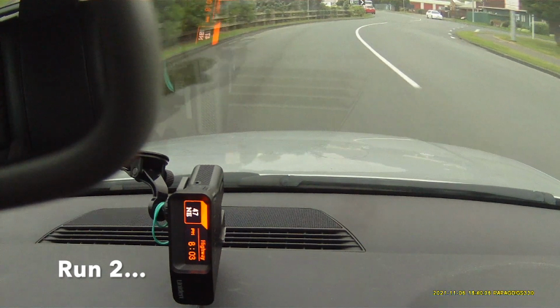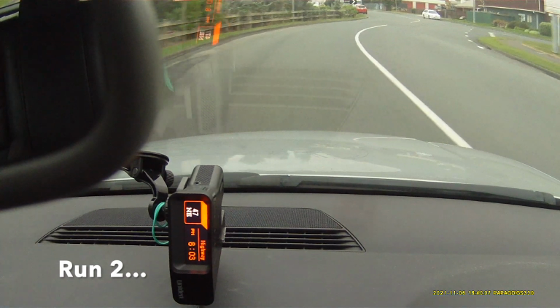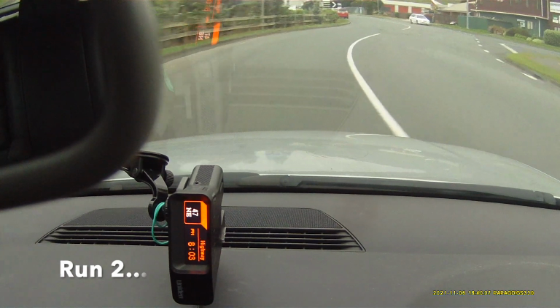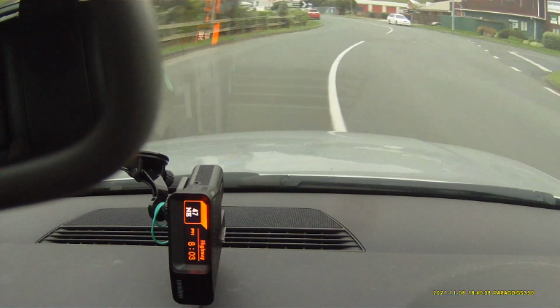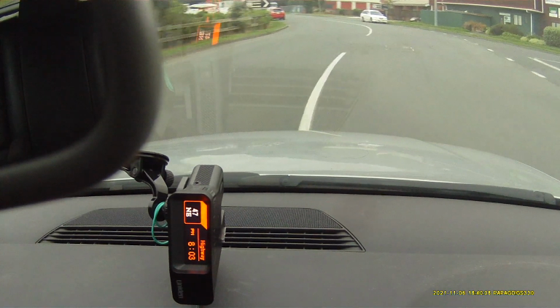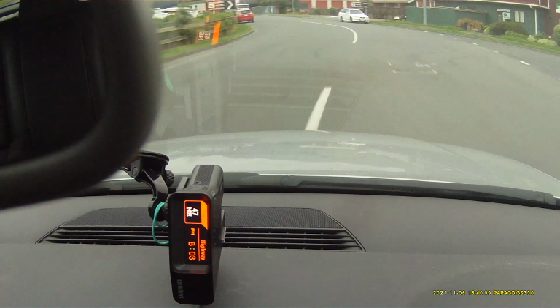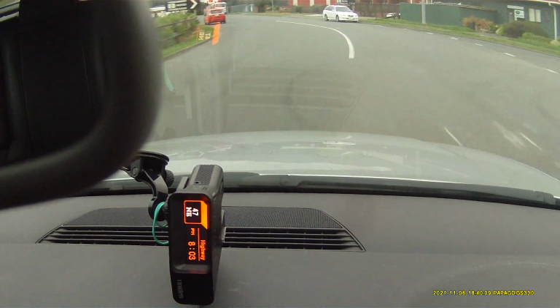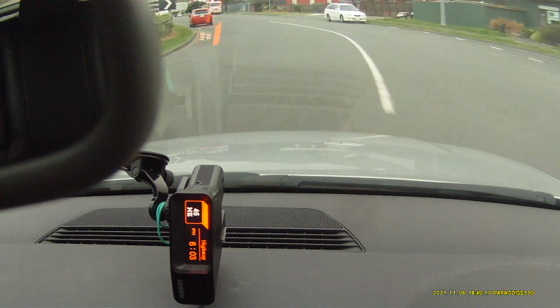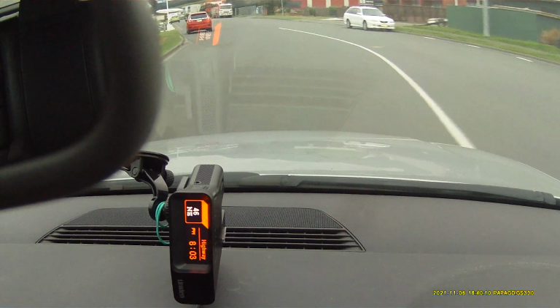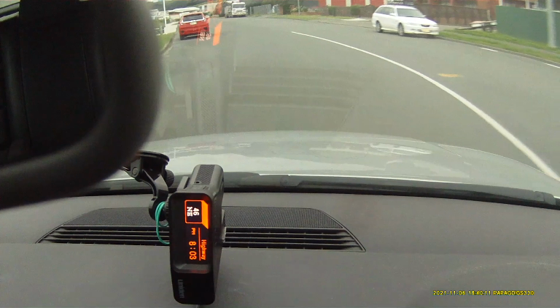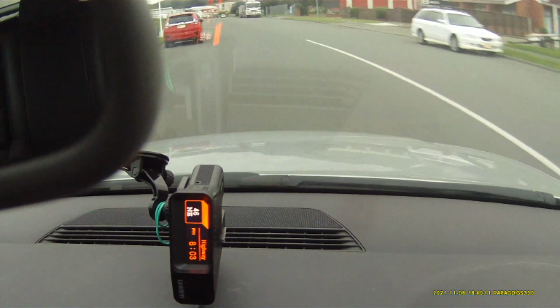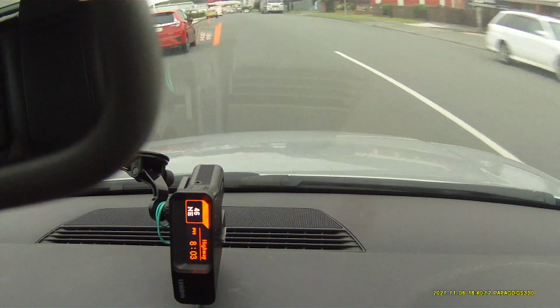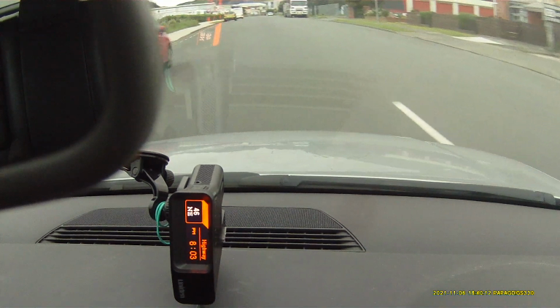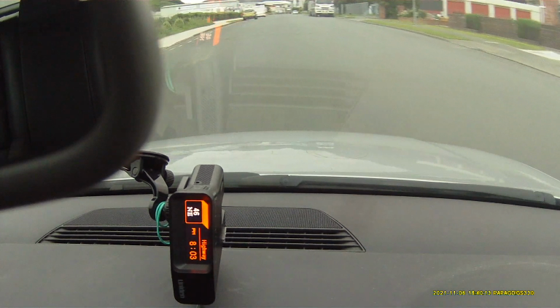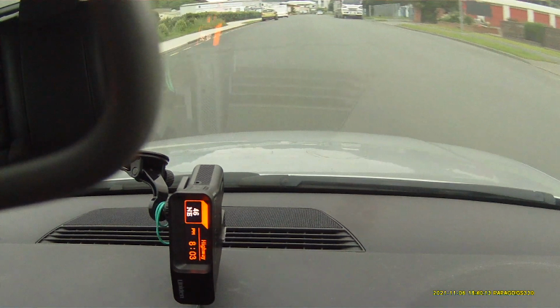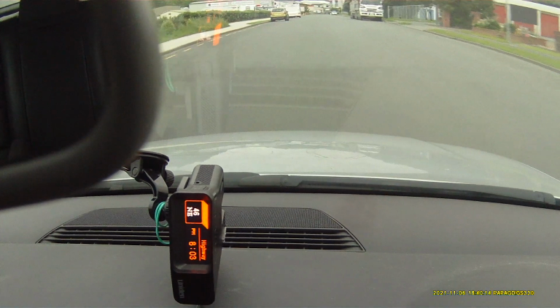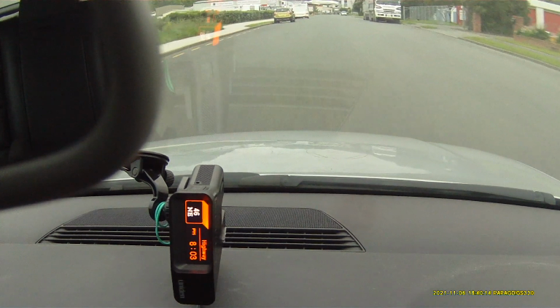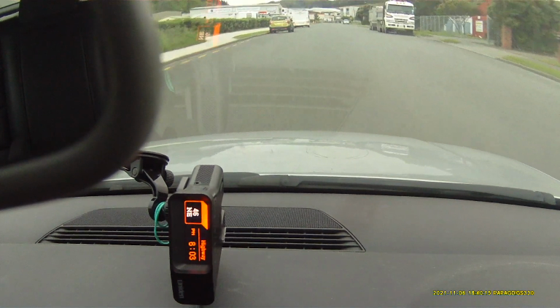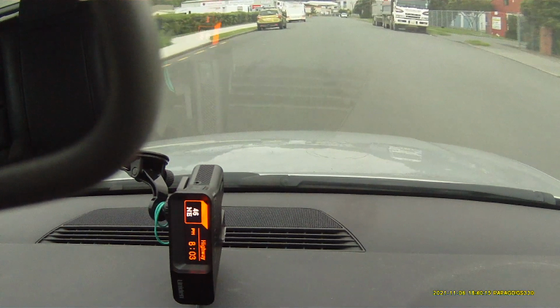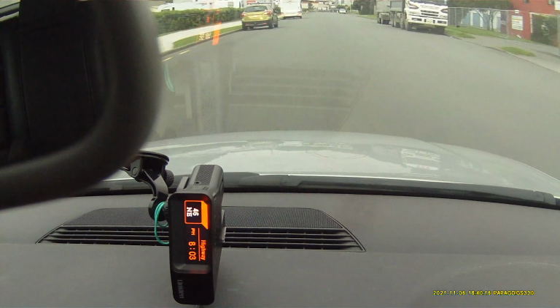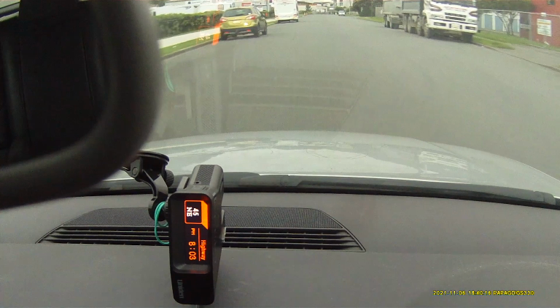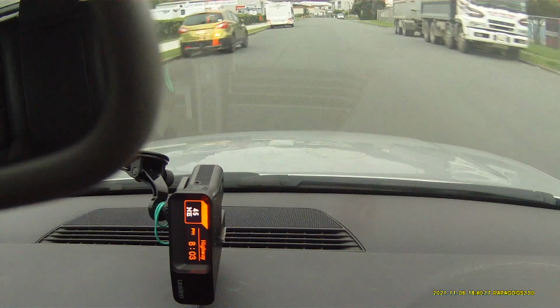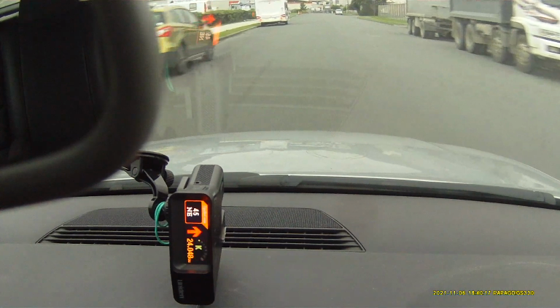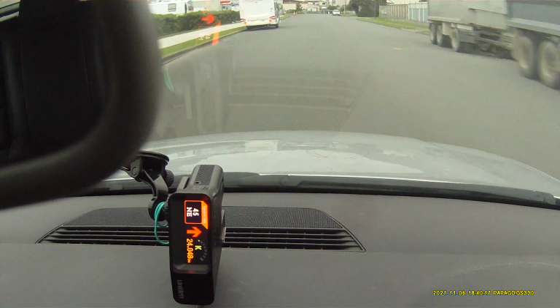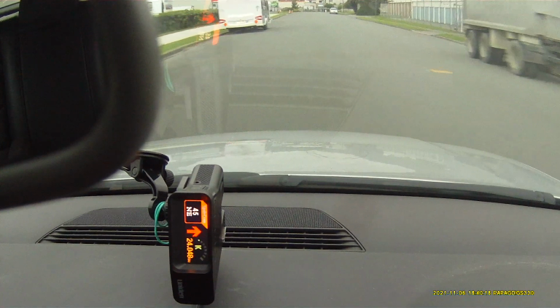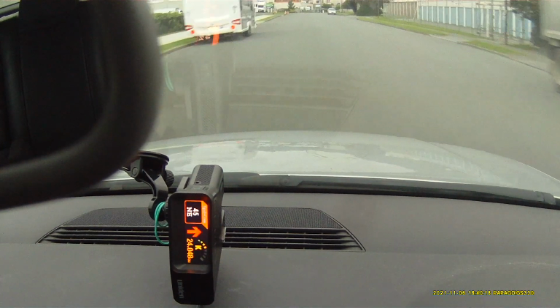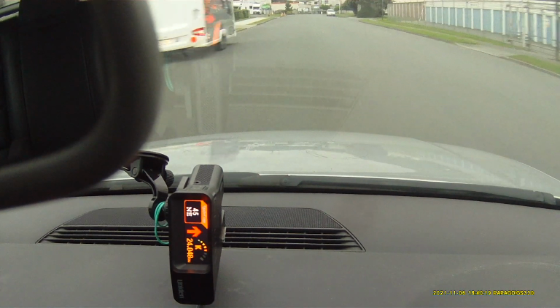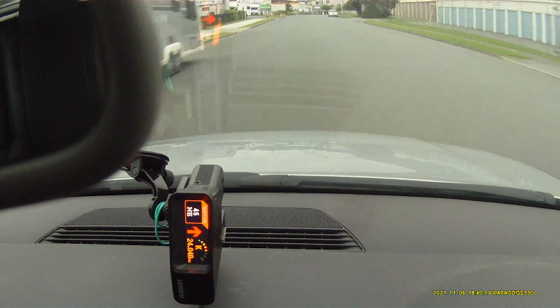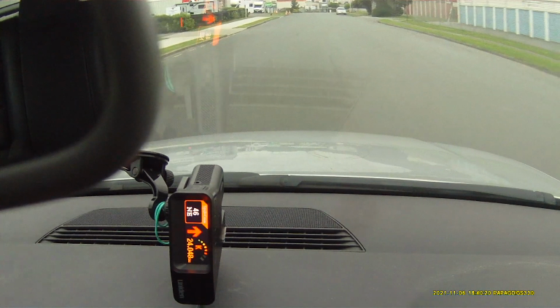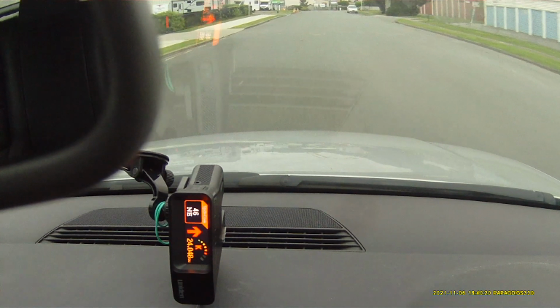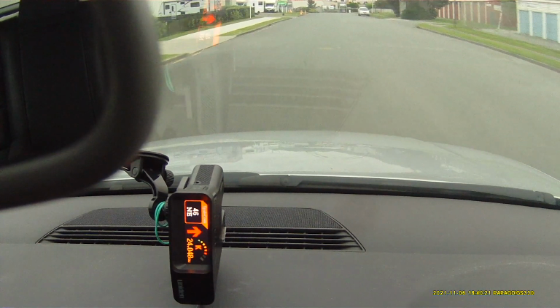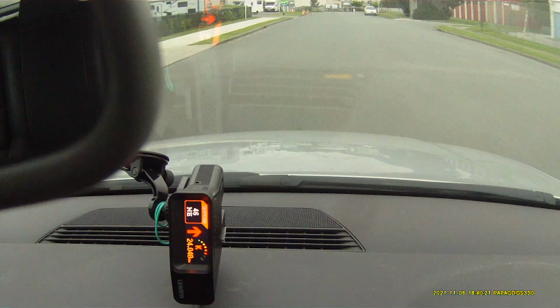This is the second run on the R7 138 International. K-Band, front.